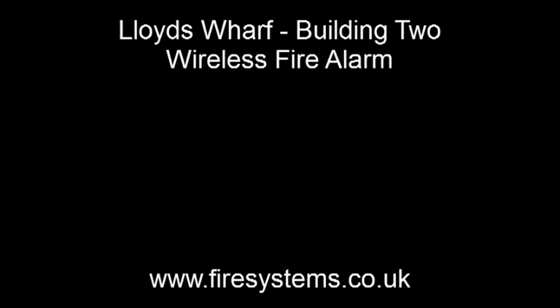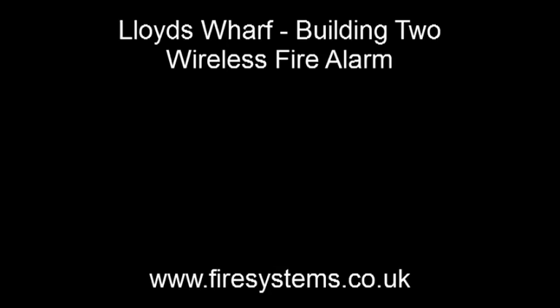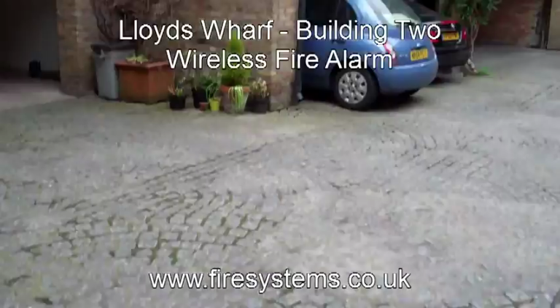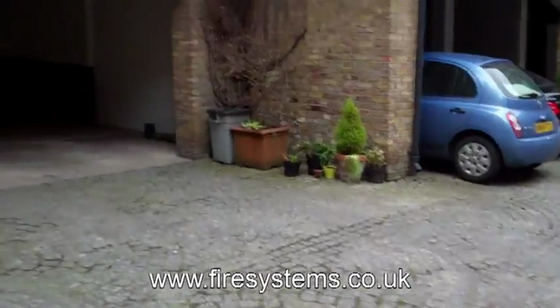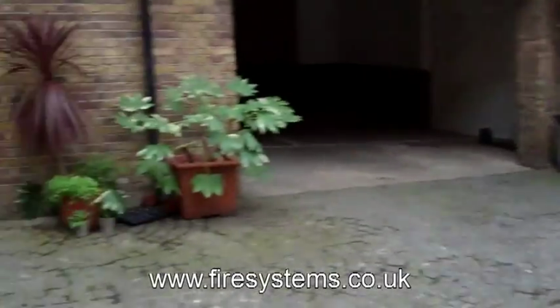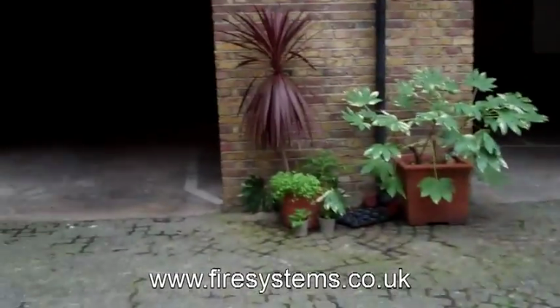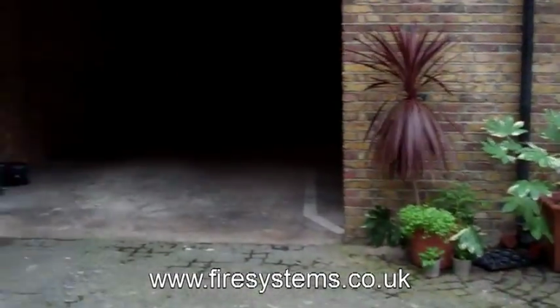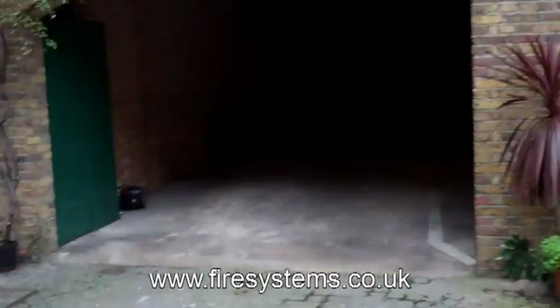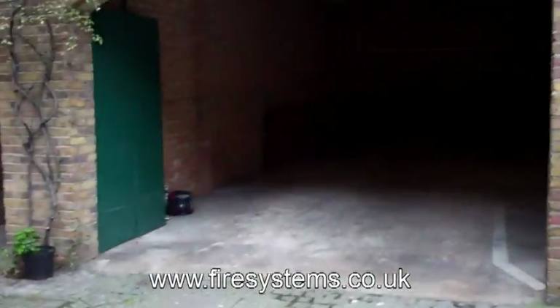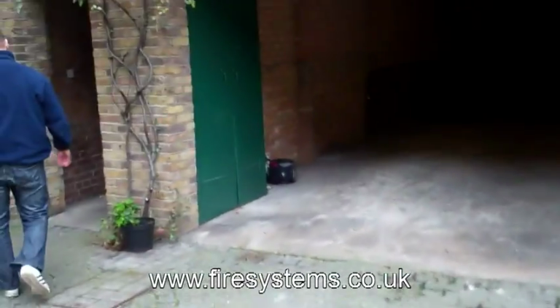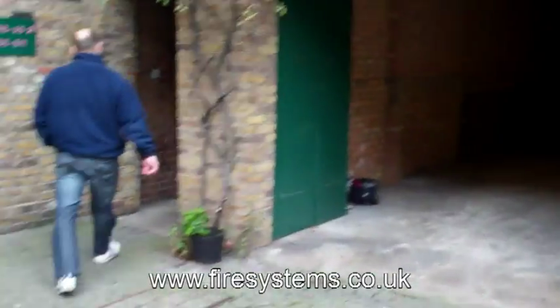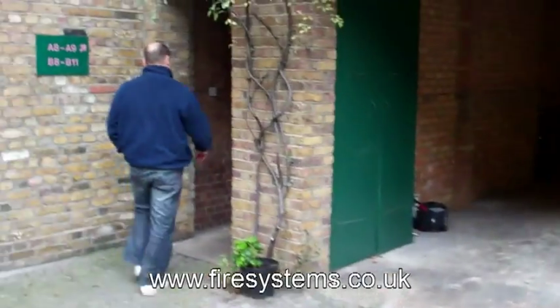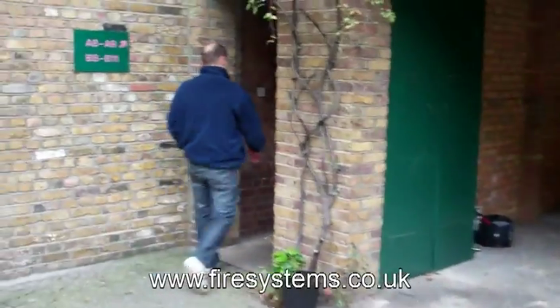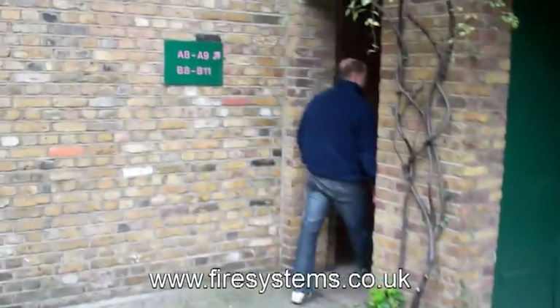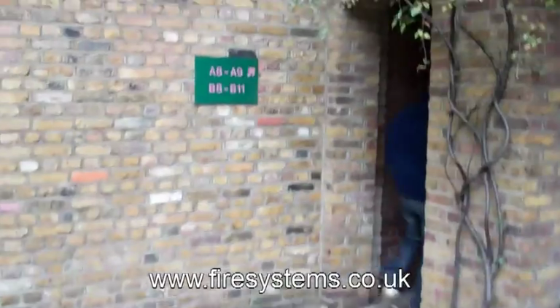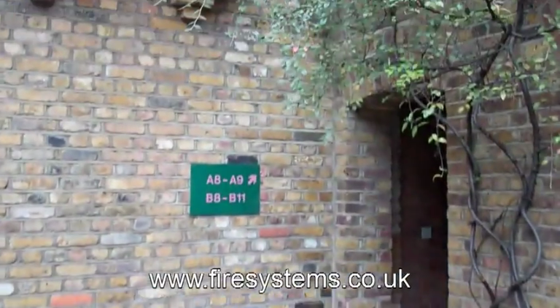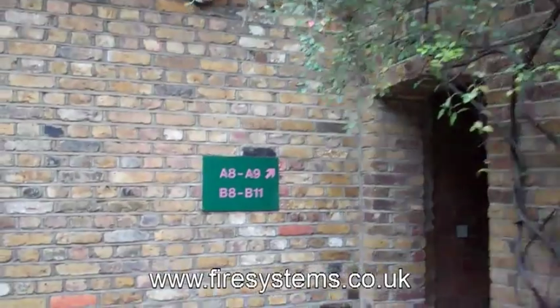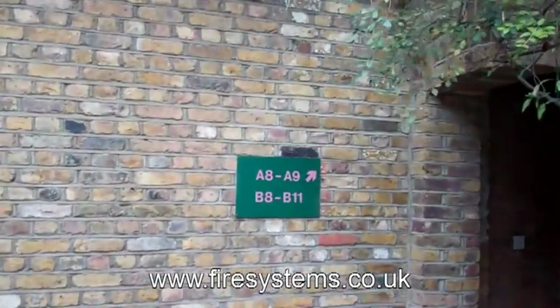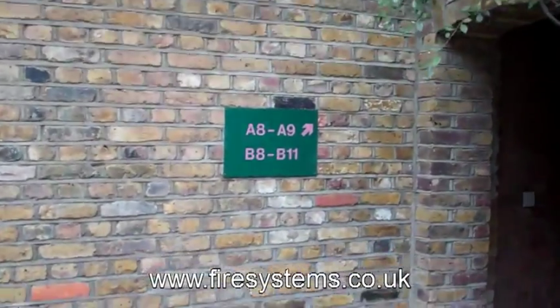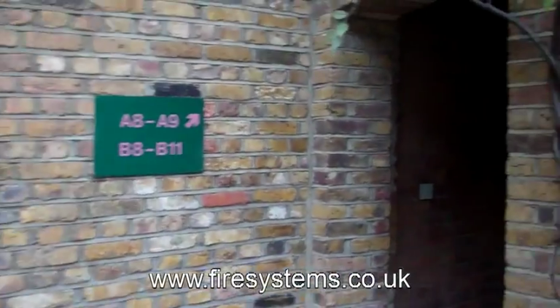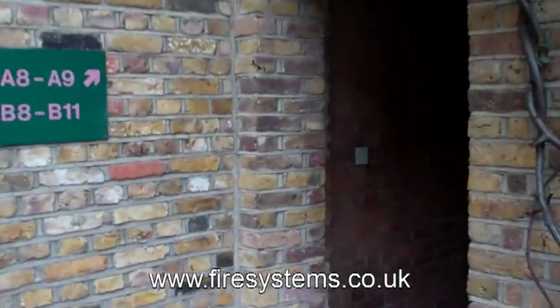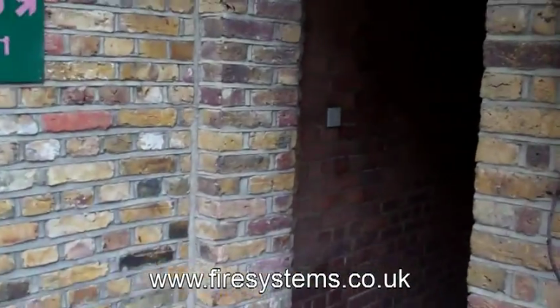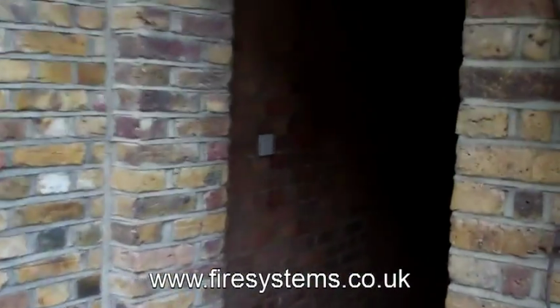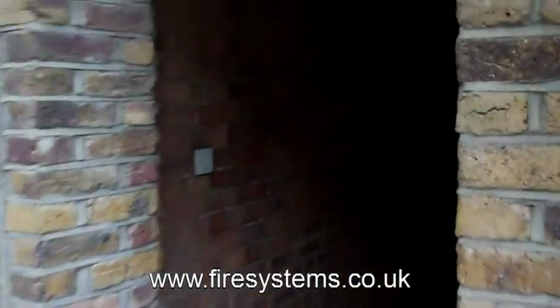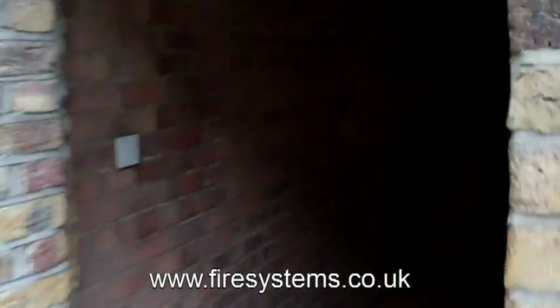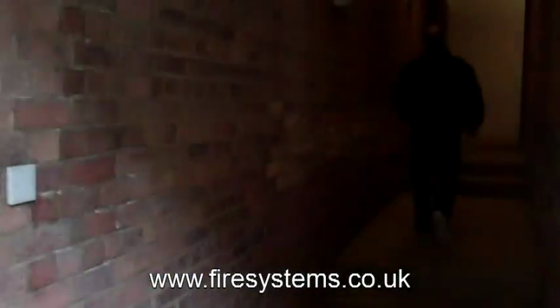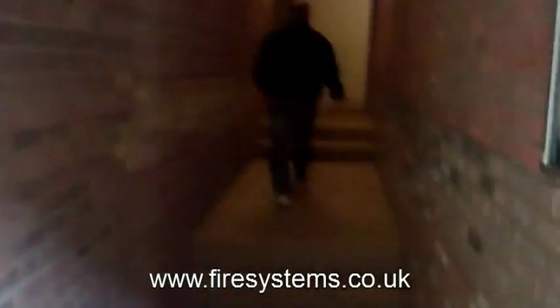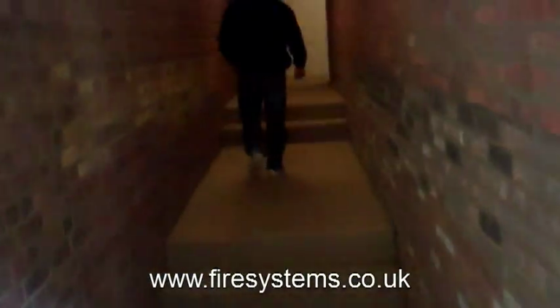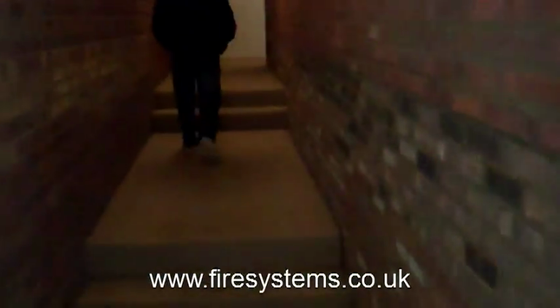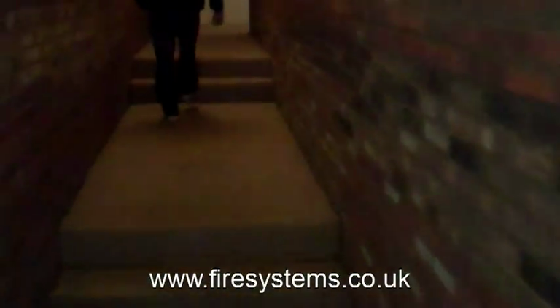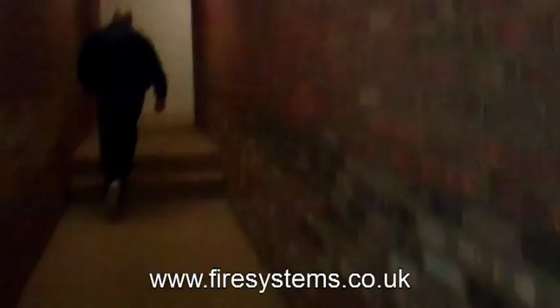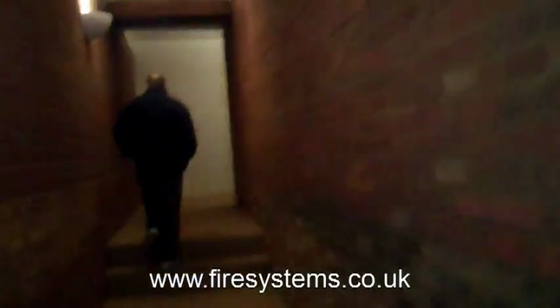Now we're going over to building number two through the courtyard. We got the second installation because the managing agents were very pleased with block number one.